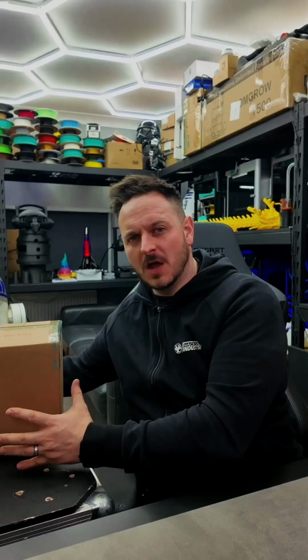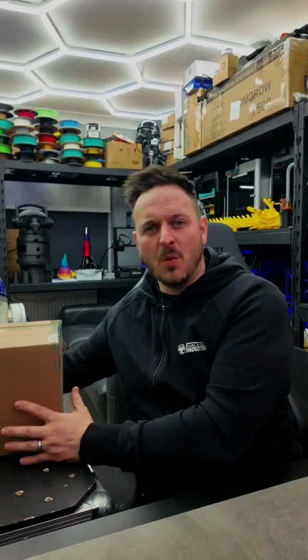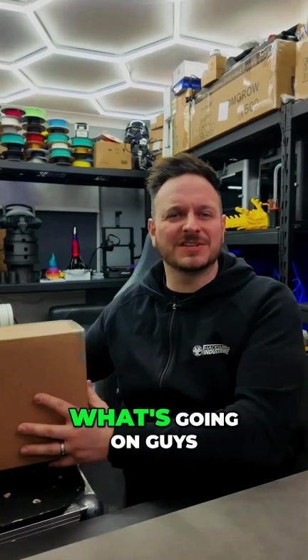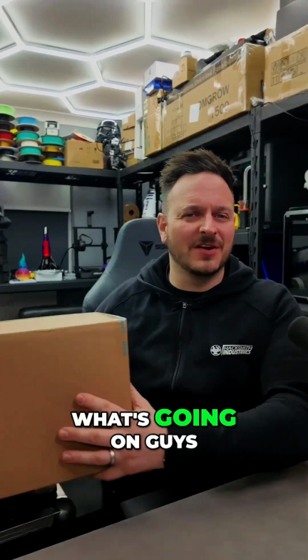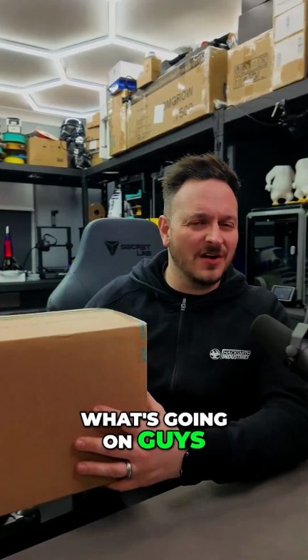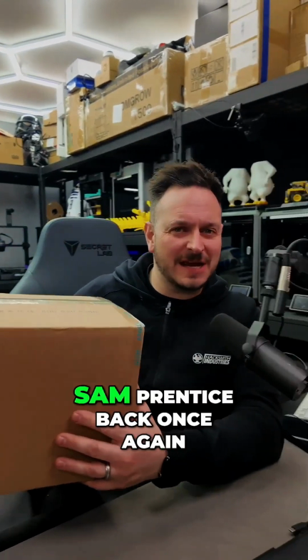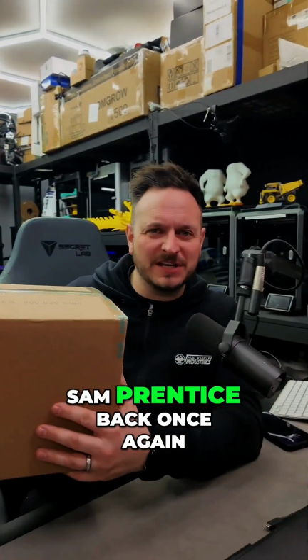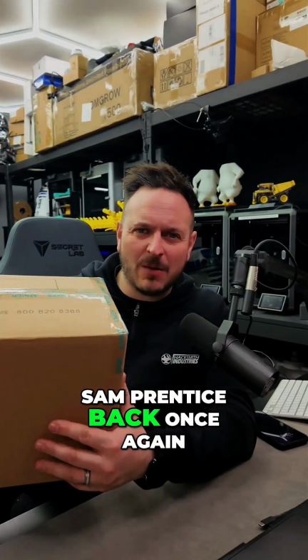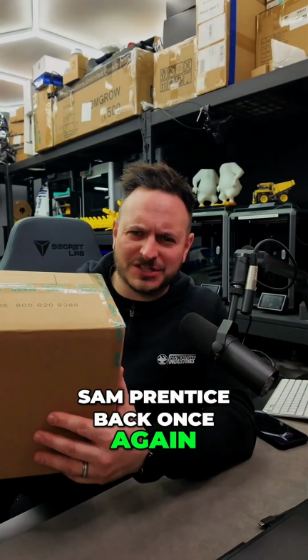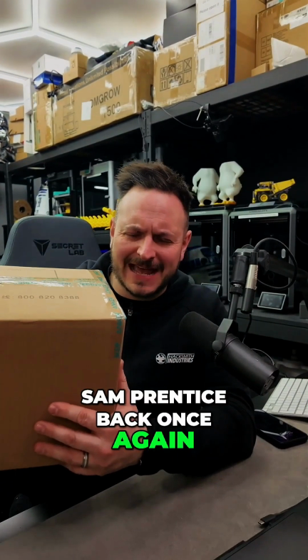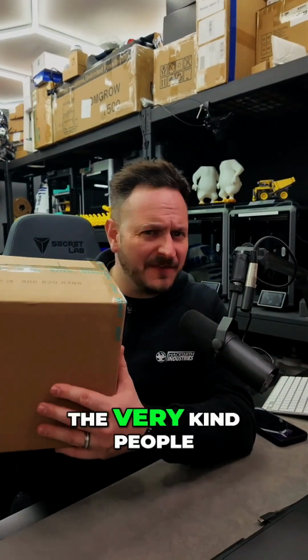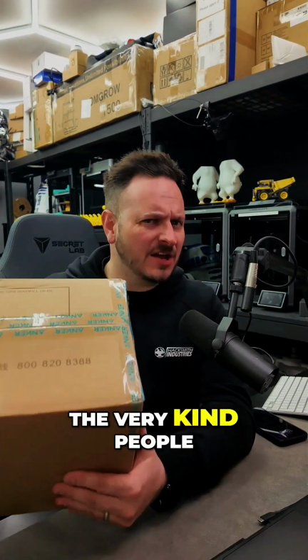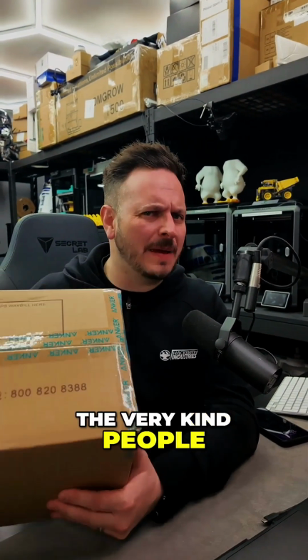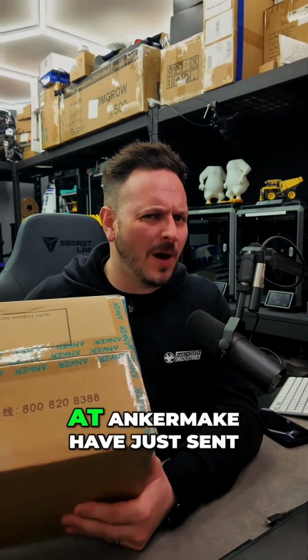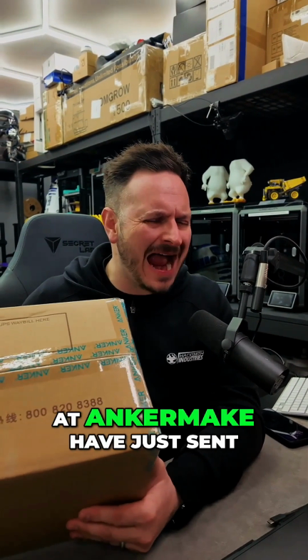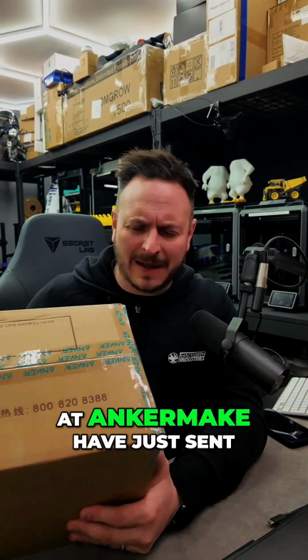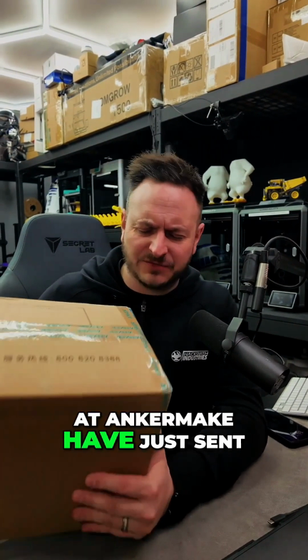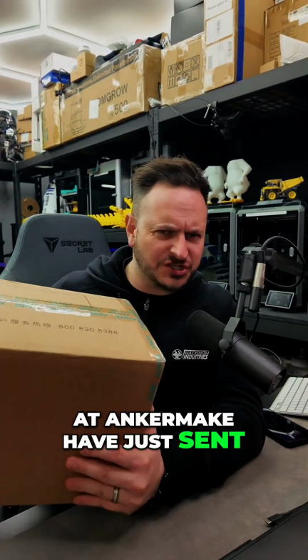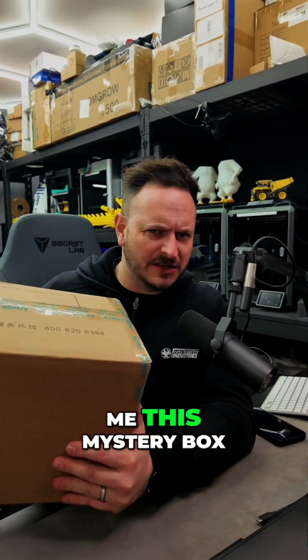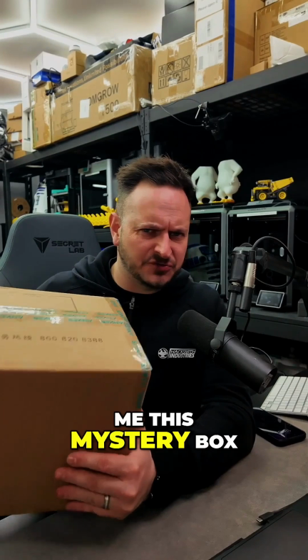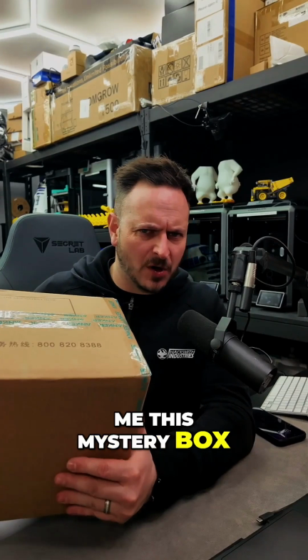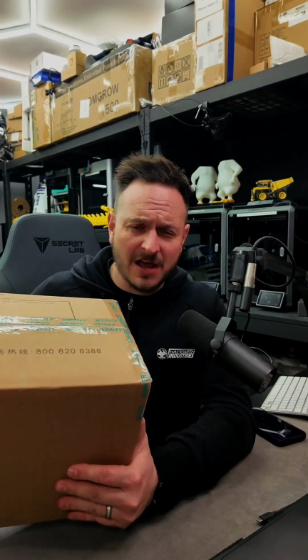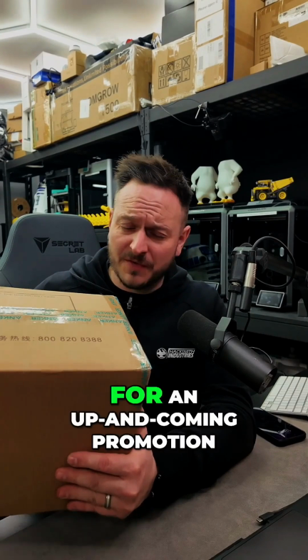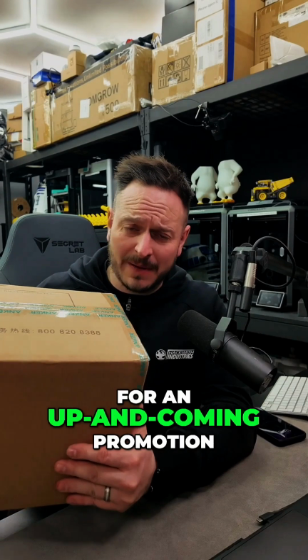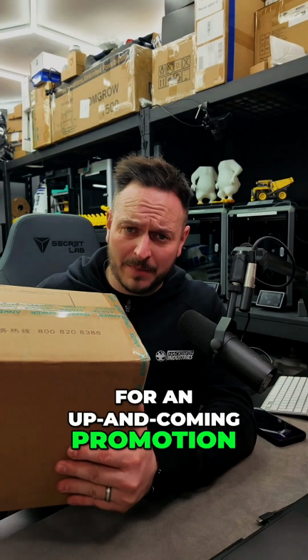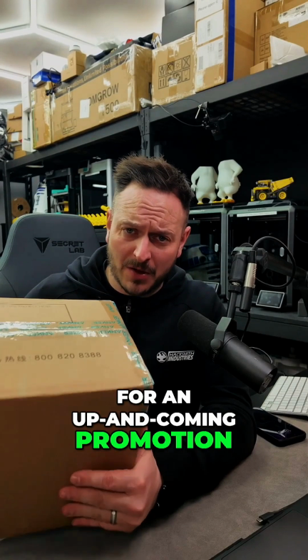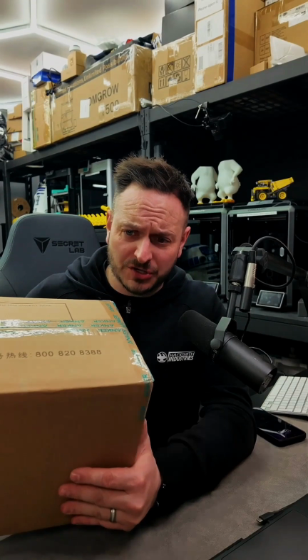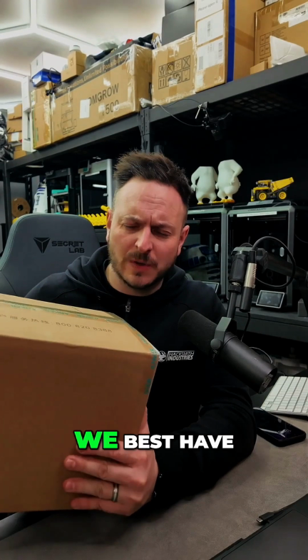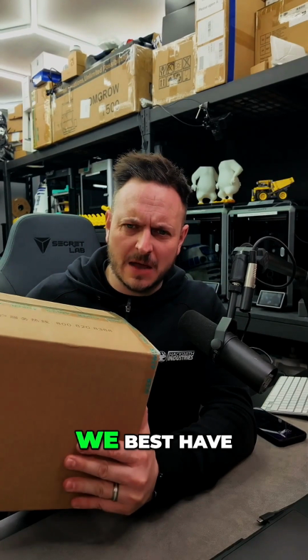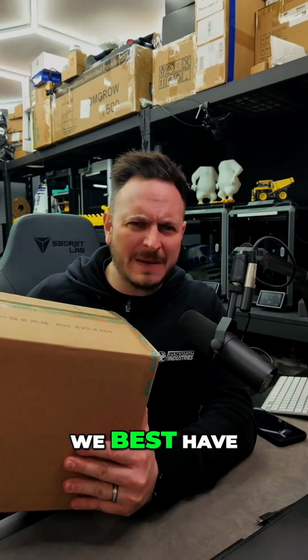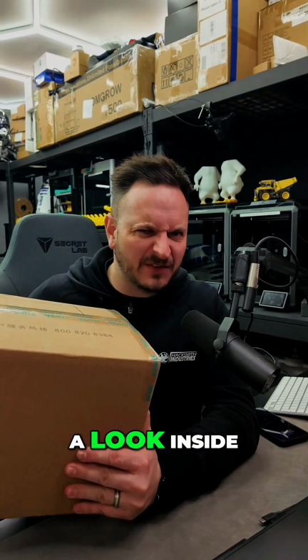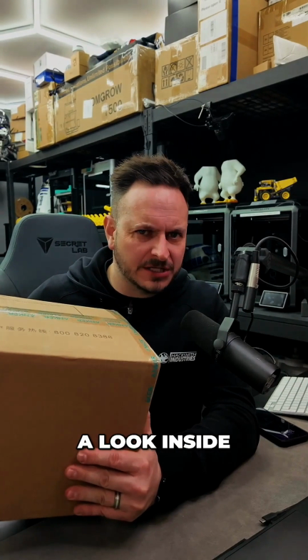What's going on guys? Sam Prett is back once again. The very kind people at Anchor Make have just sent me this mystery box for an up-and-coming promotion. We best have a look inside.